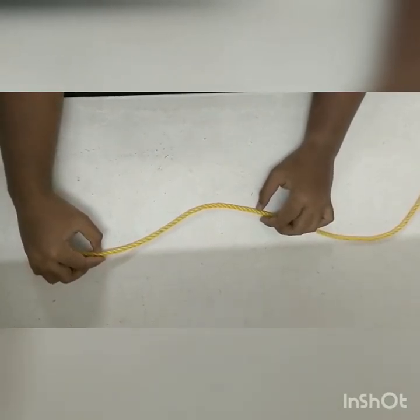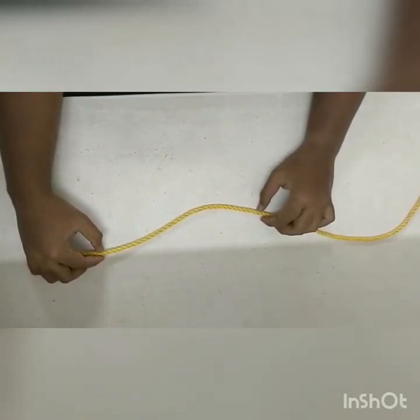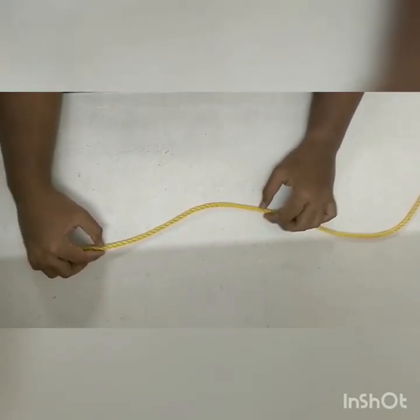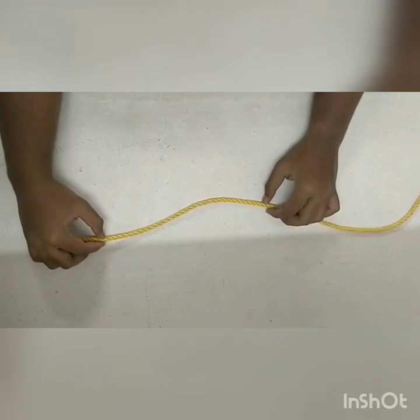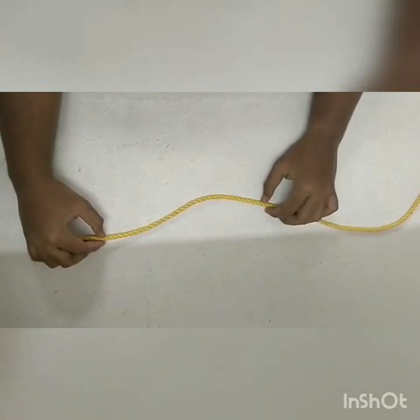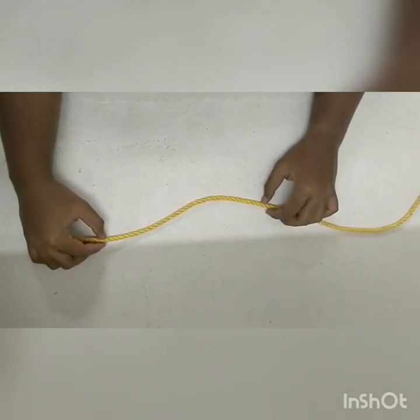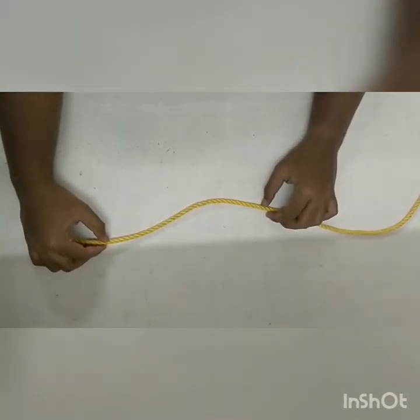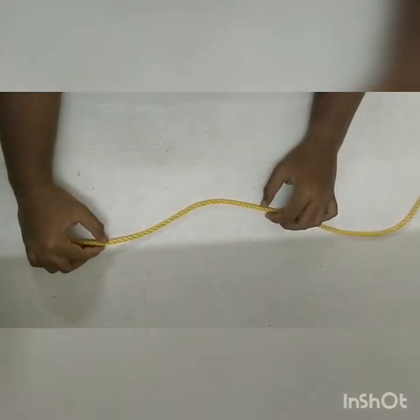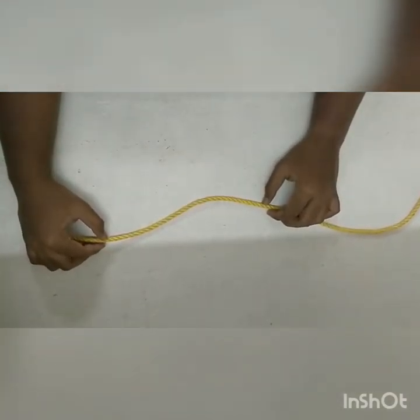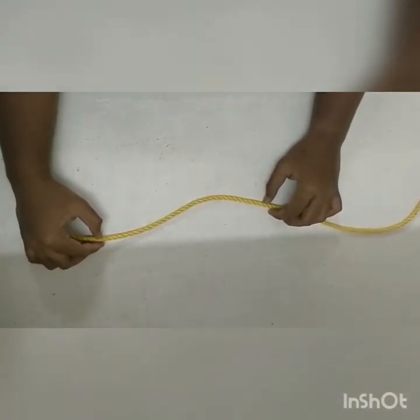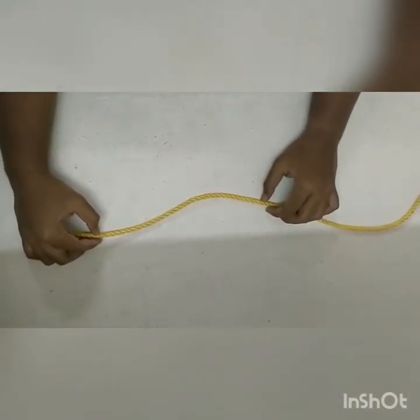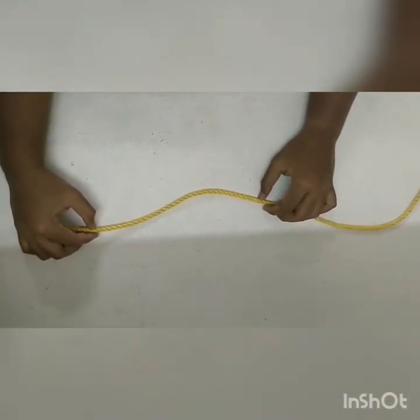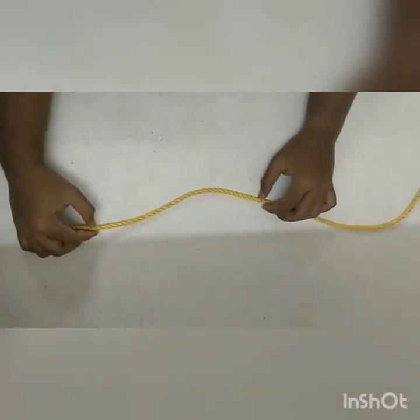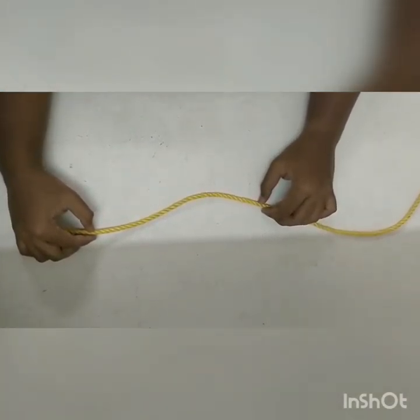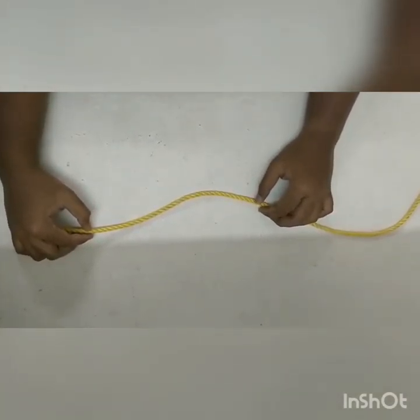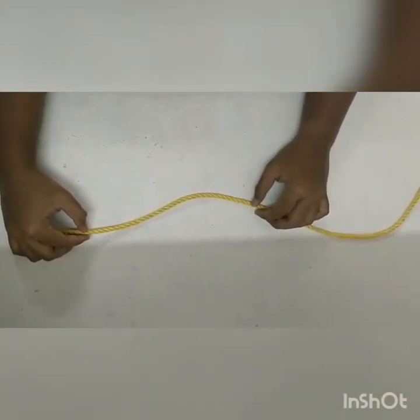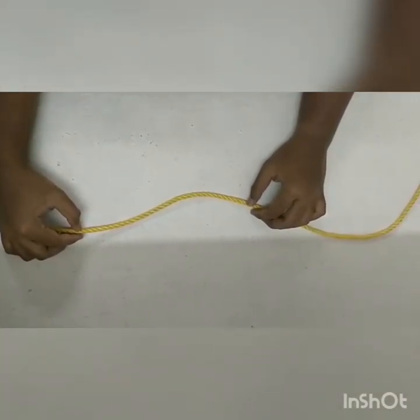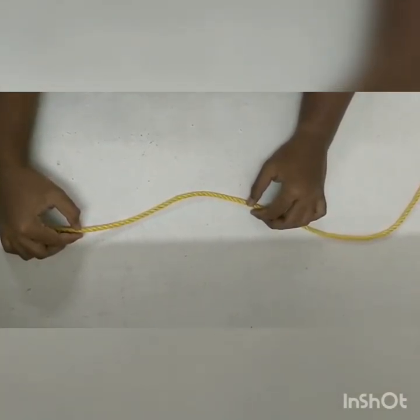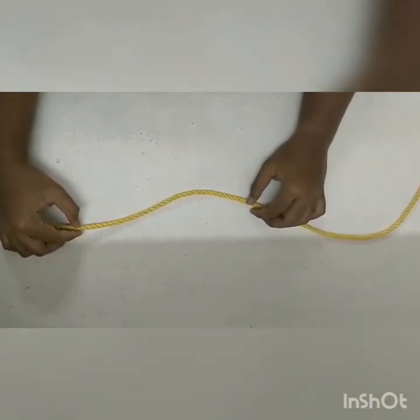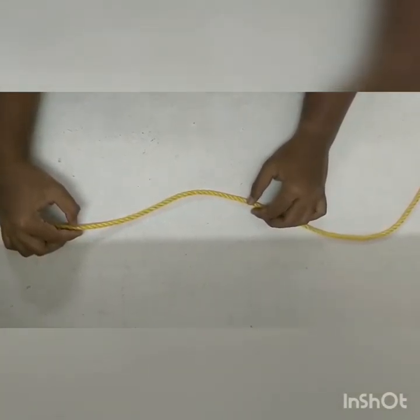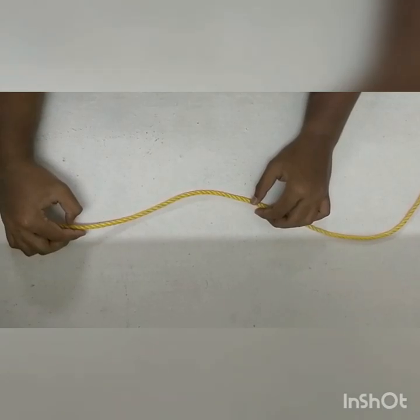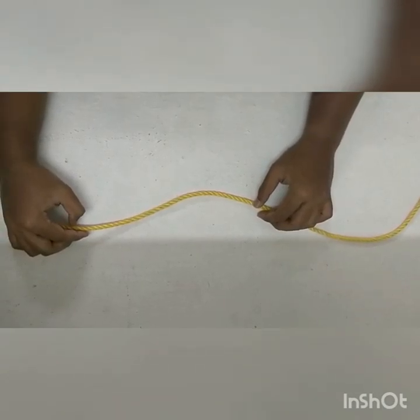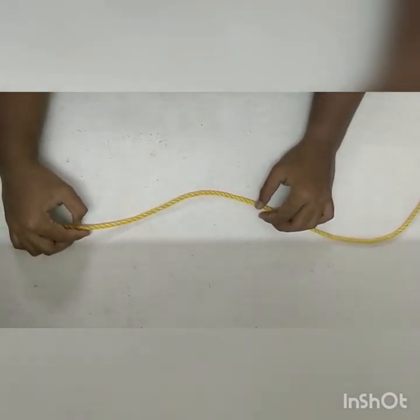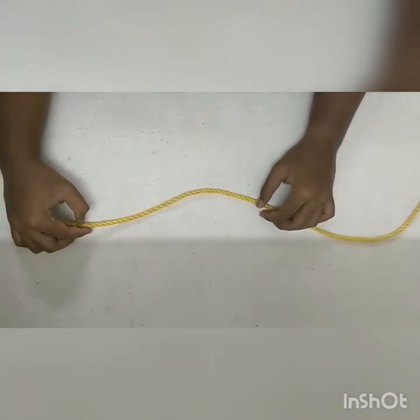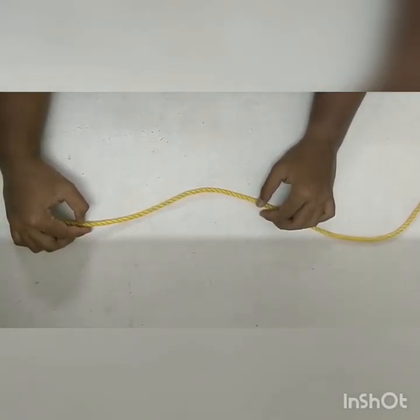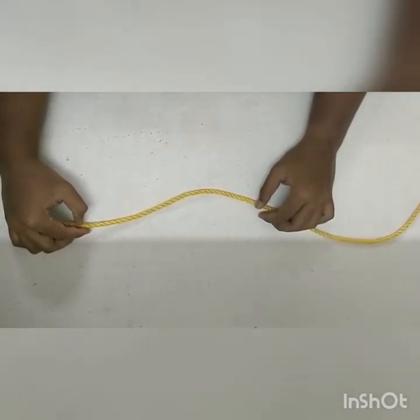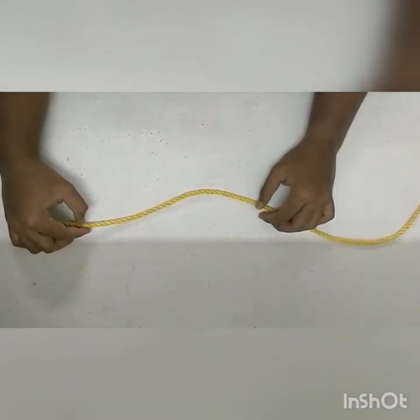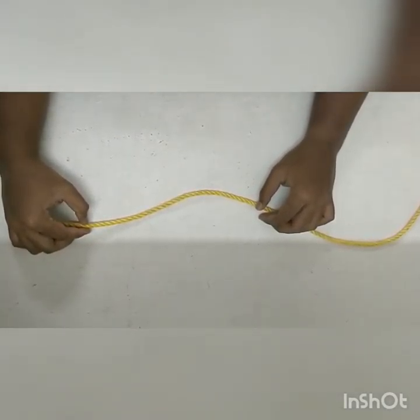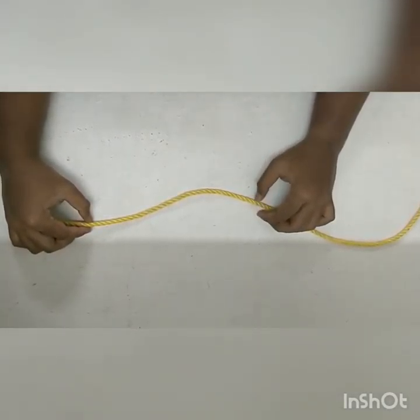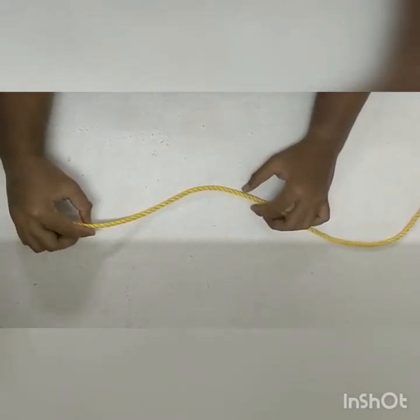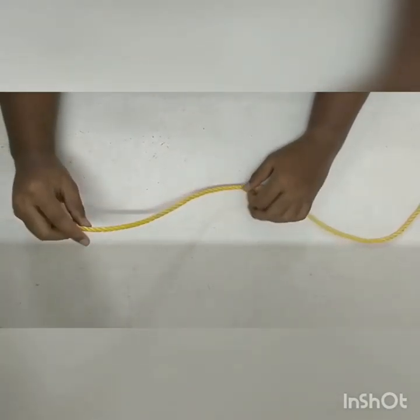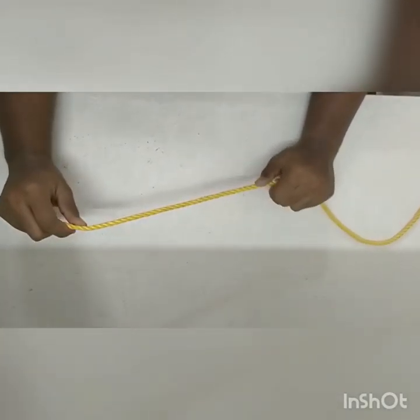Hi everyone. I am Kristian Ivargis. Today we will be seeing types of mooring knots and how to tie them. So in order to do this, we need a rope.